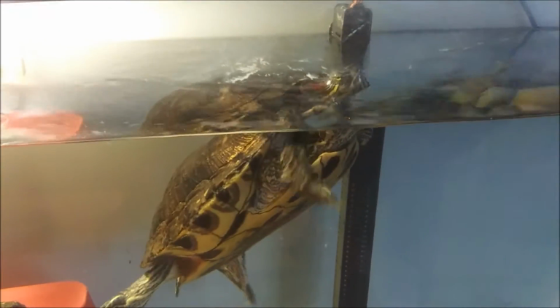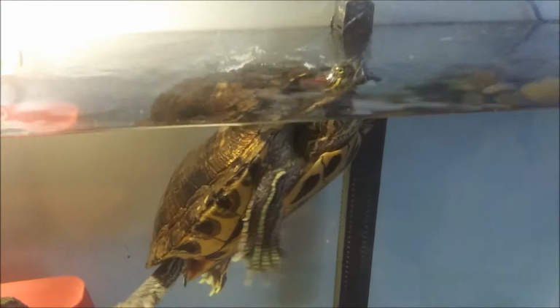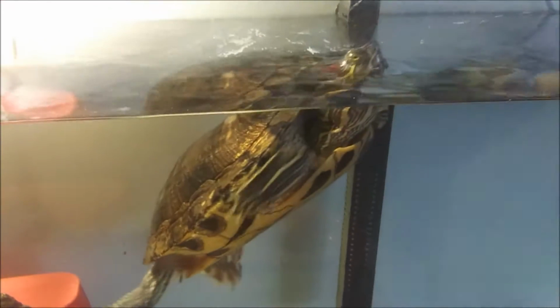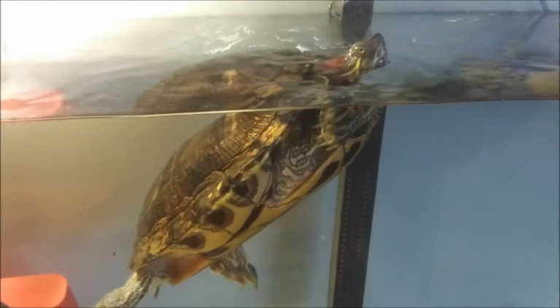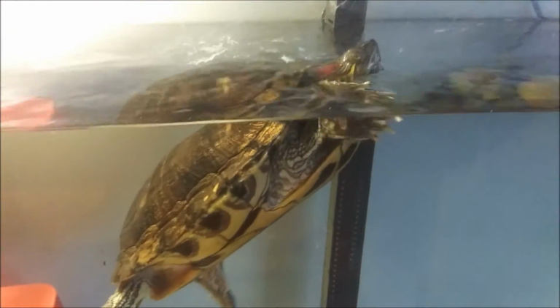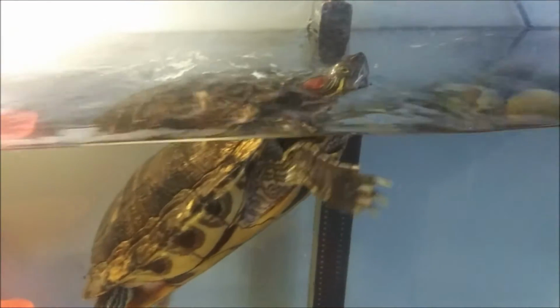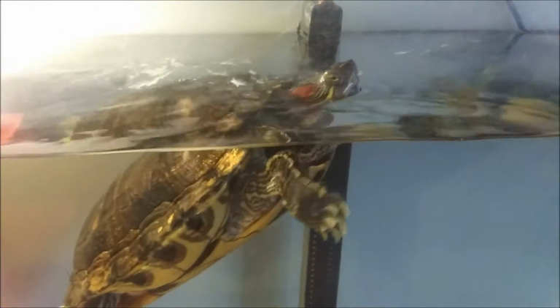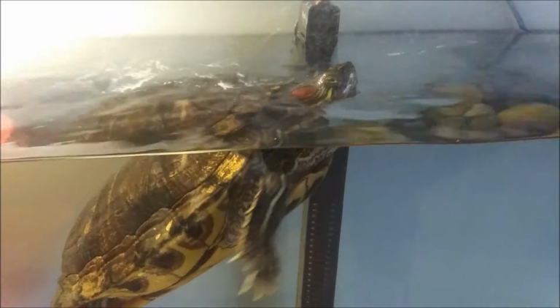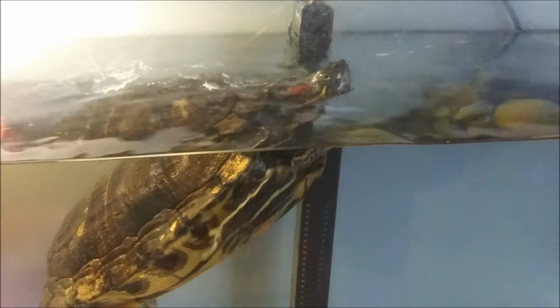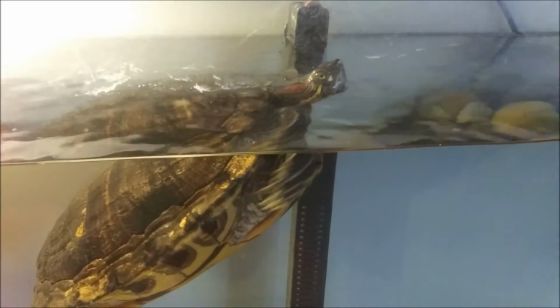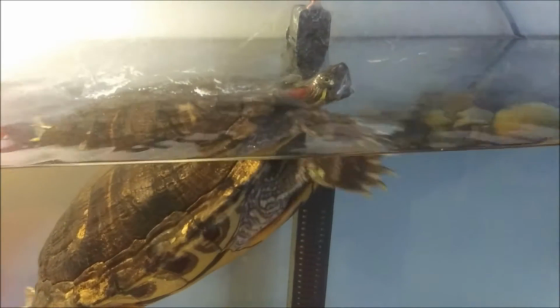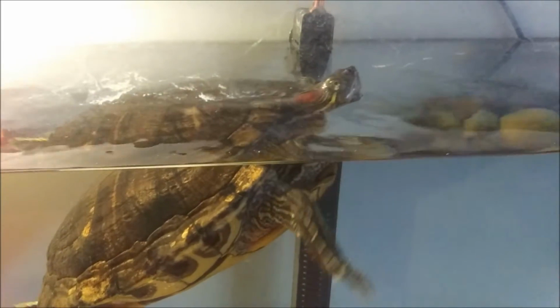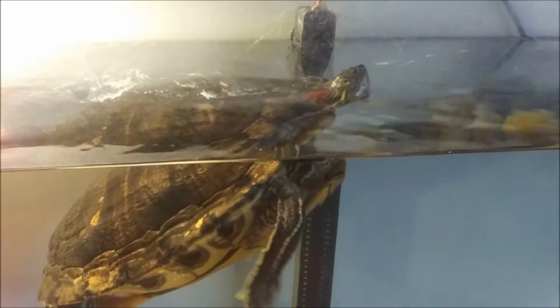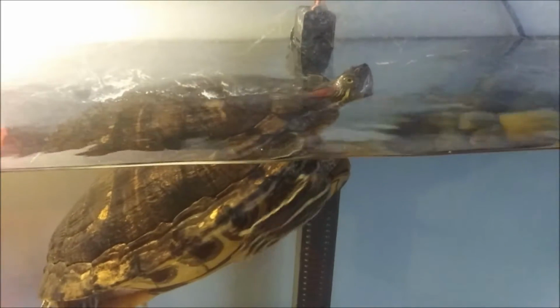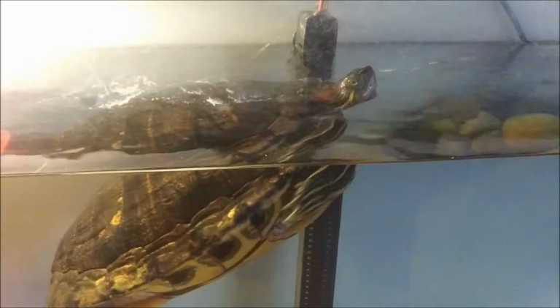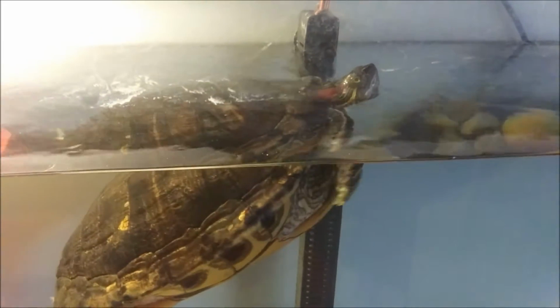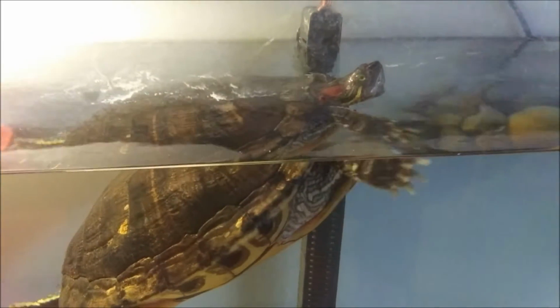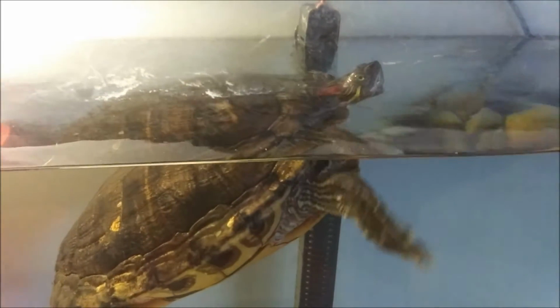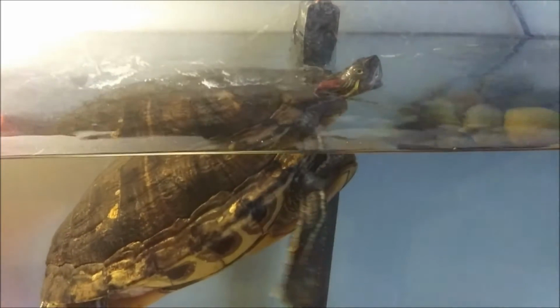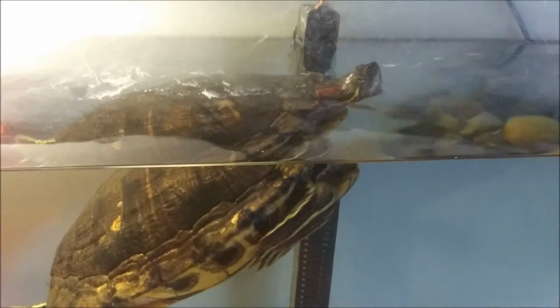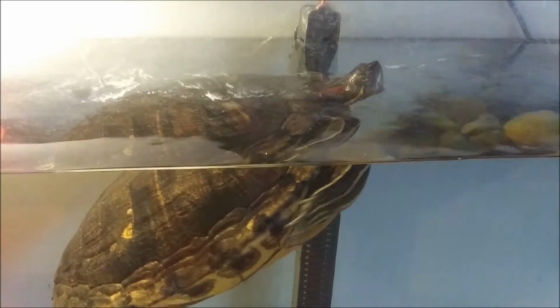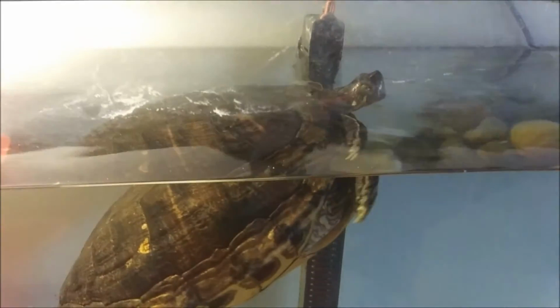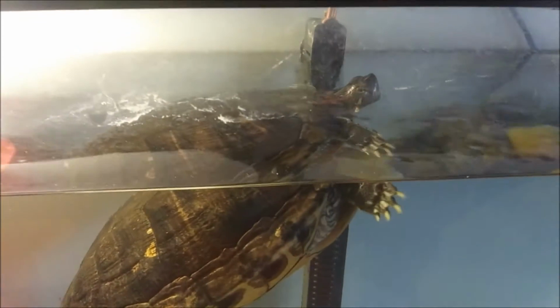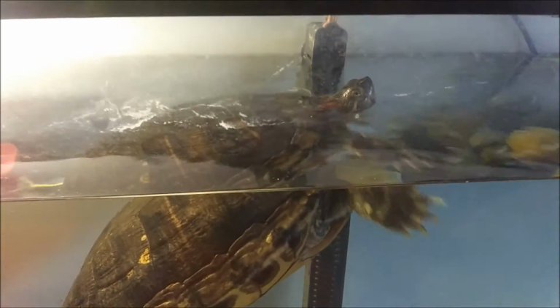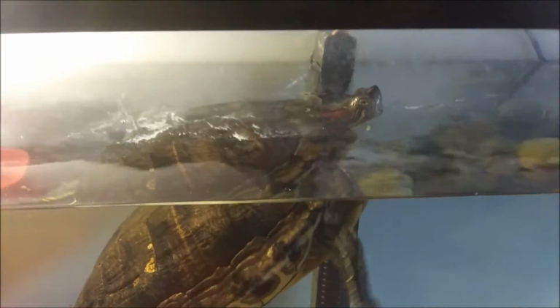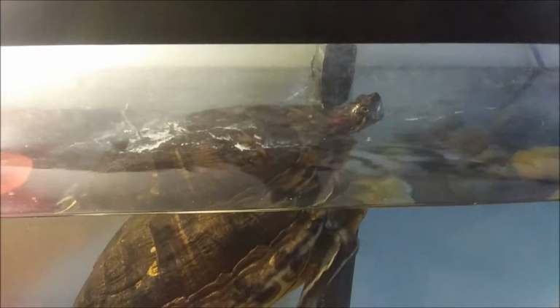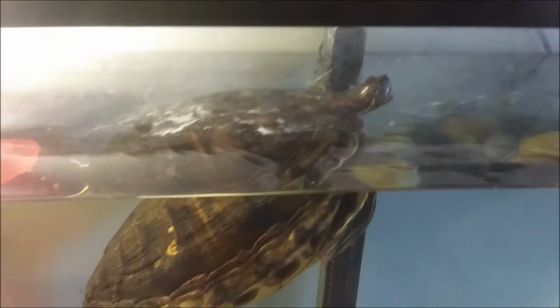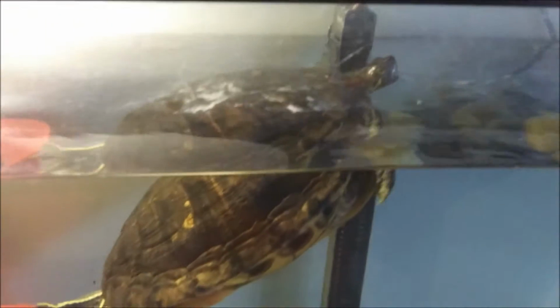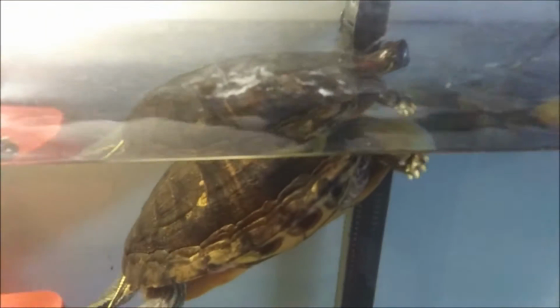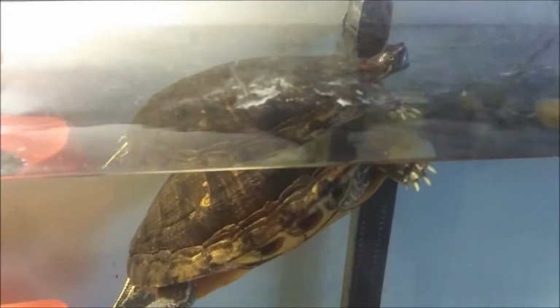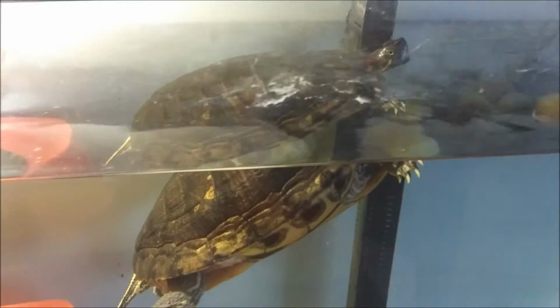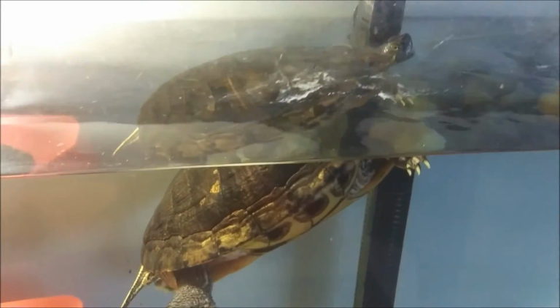These types of turtles, and other types of turtles, can live for well over 20 years — sometimes even over 30 years — if you take care of them really well.